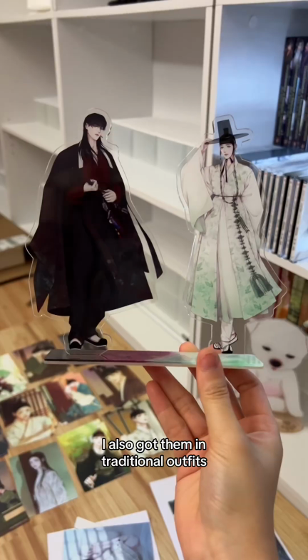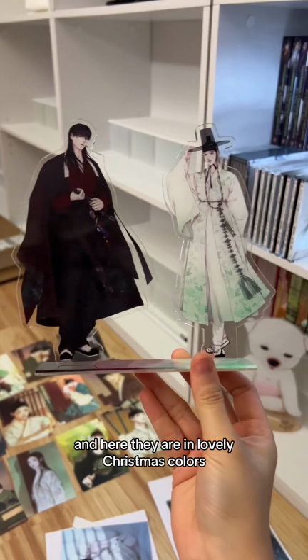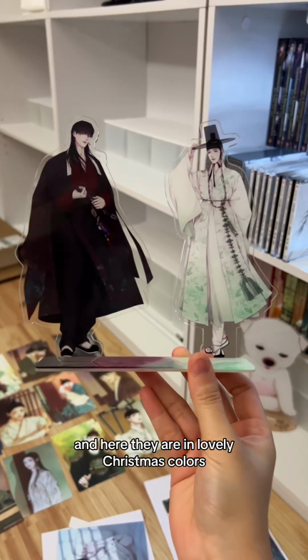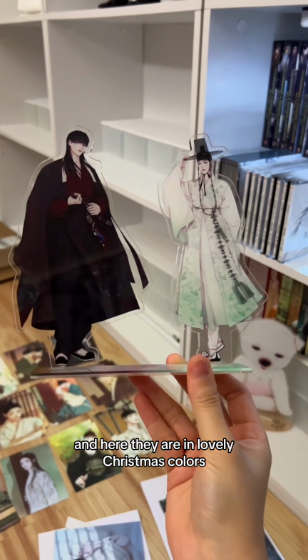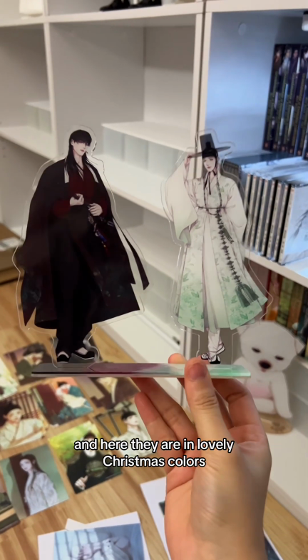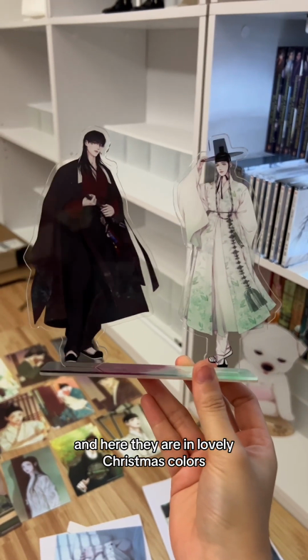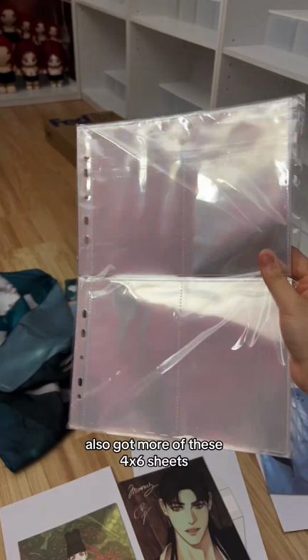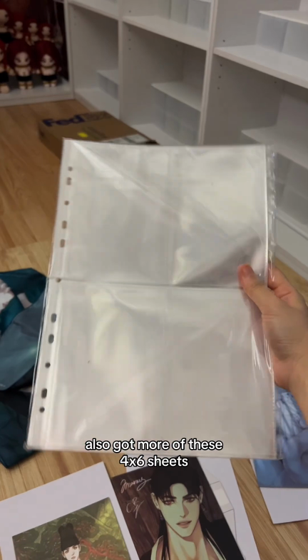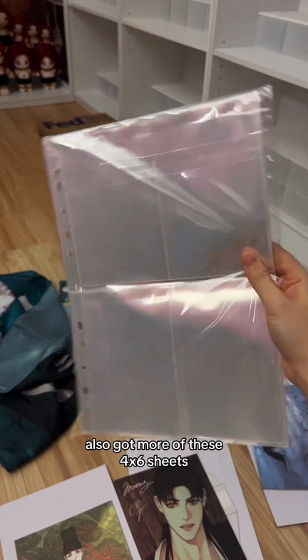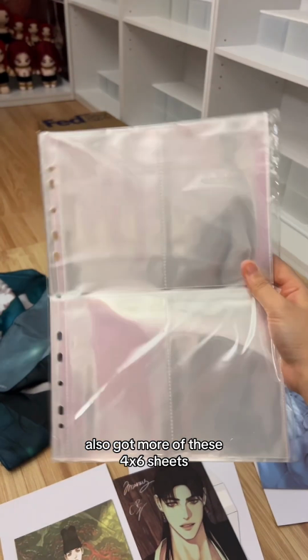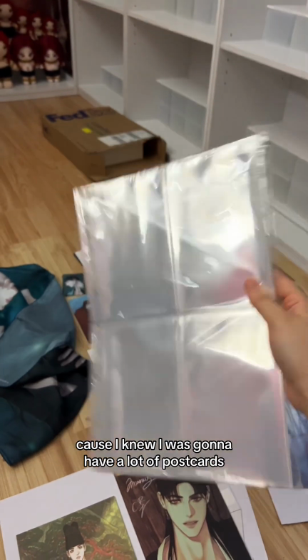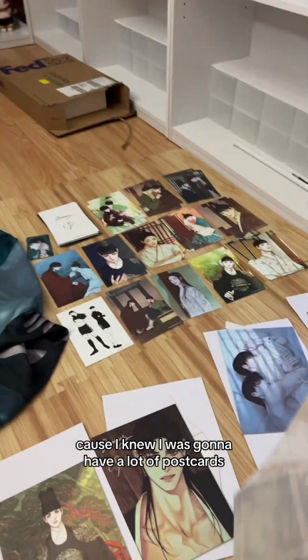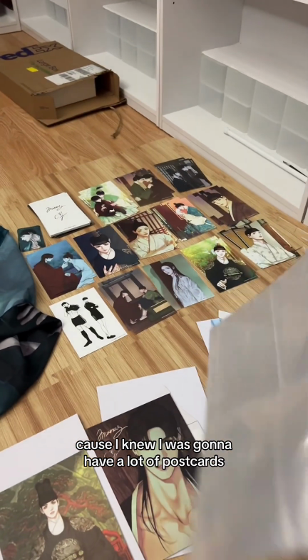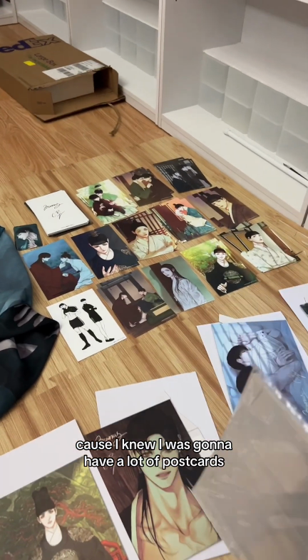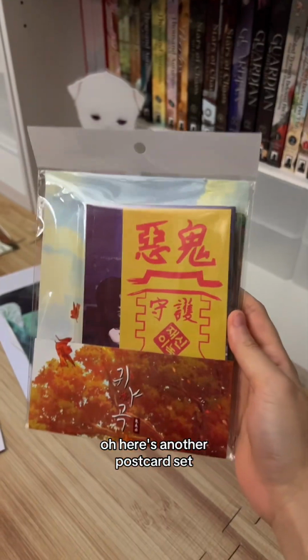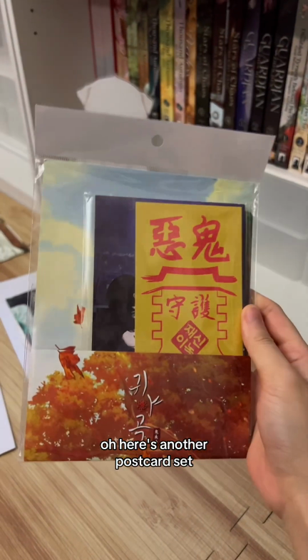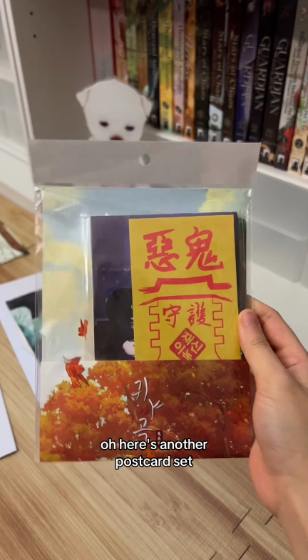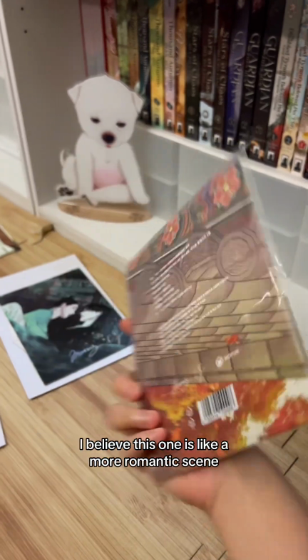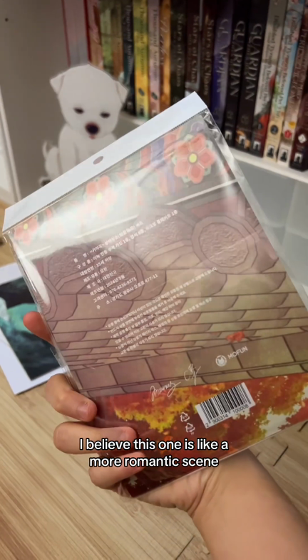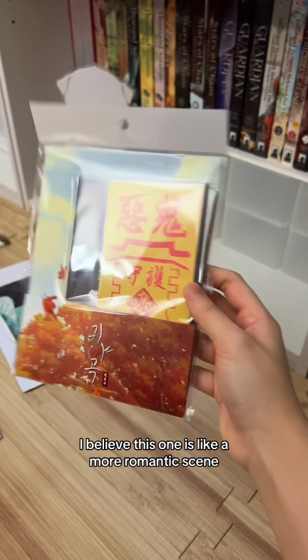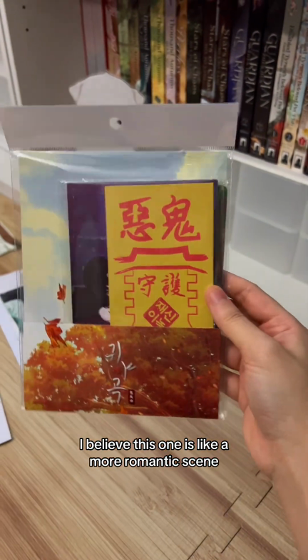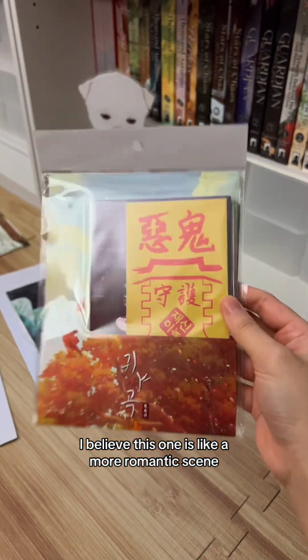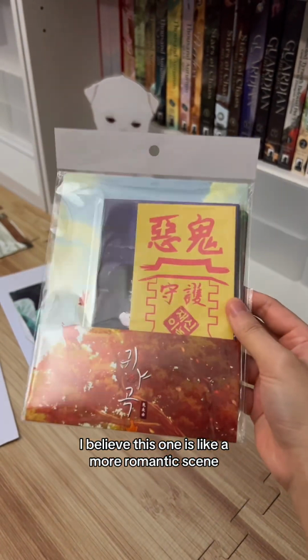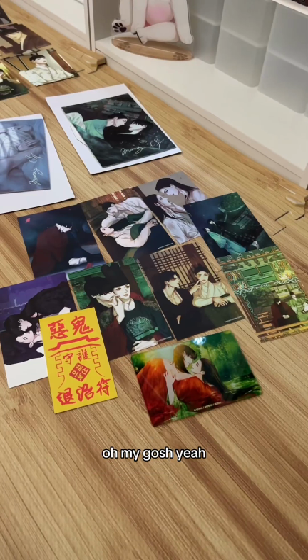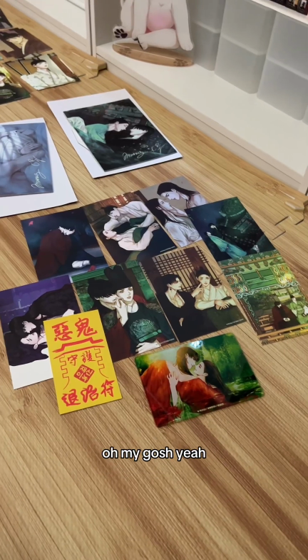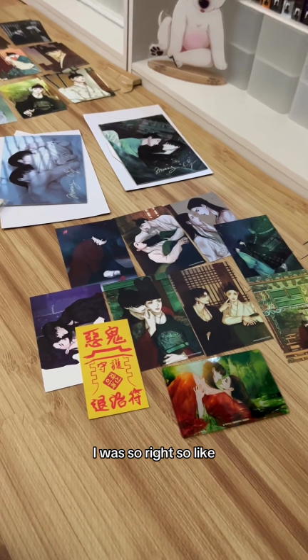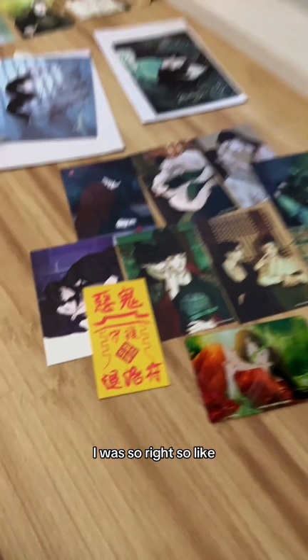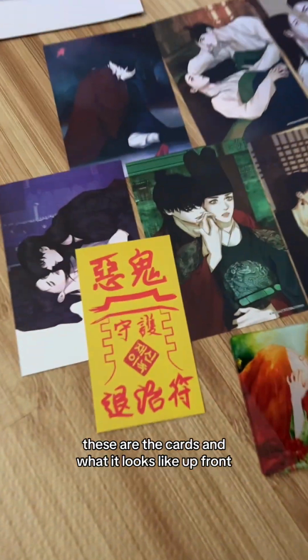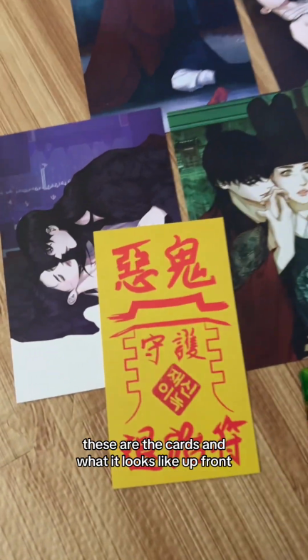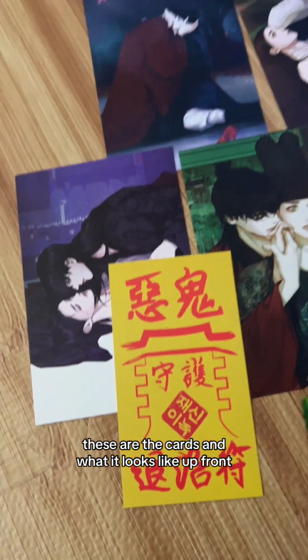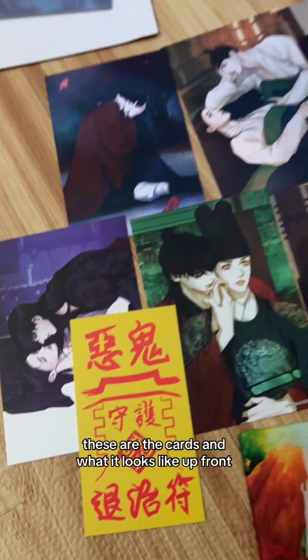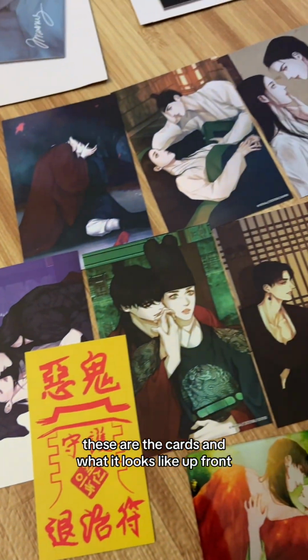I also got more four-by-six sheets because I knew I'd have a lot of postcards. Here's another postcard set — I believe this one is a more romantic scene, and yeah, I was right. Here's what the cards look like up front.